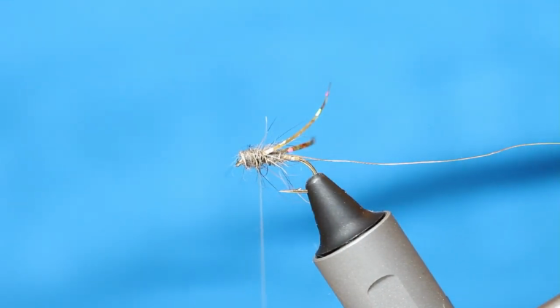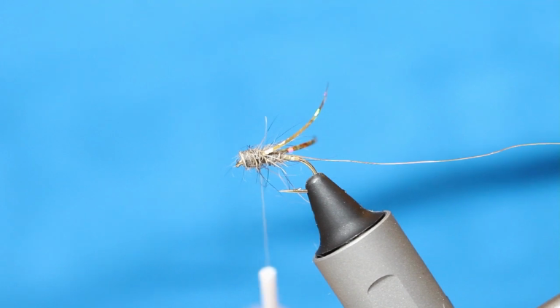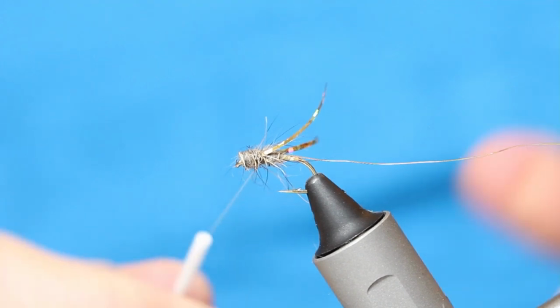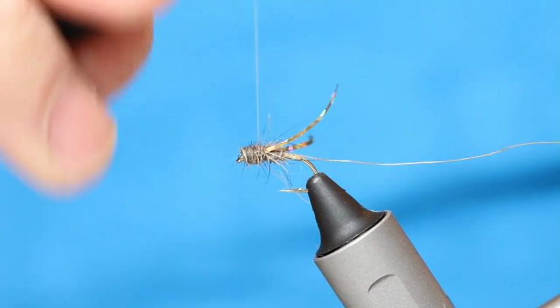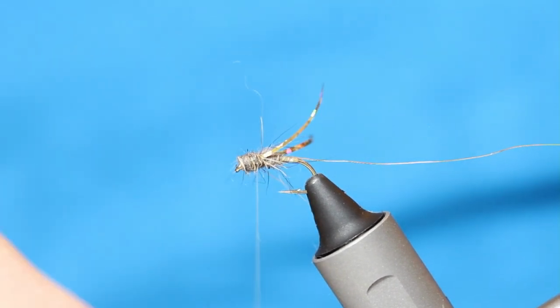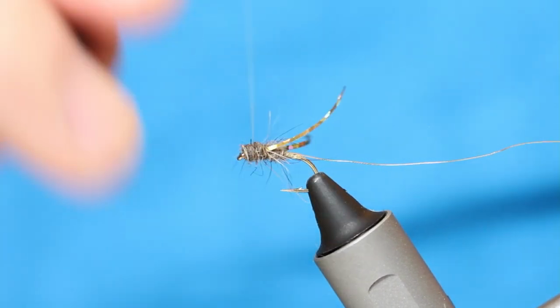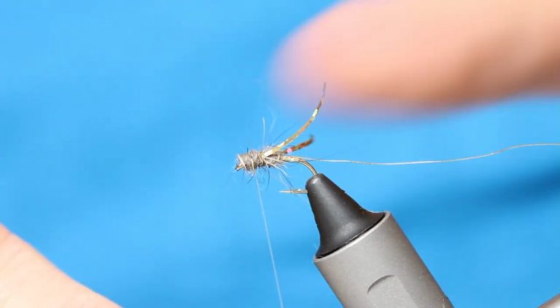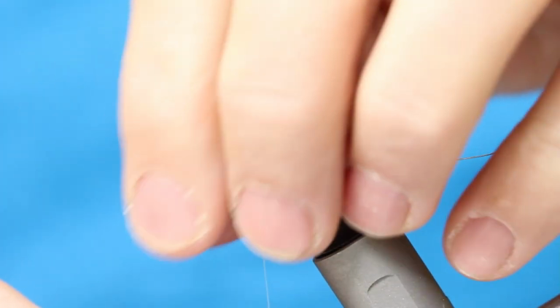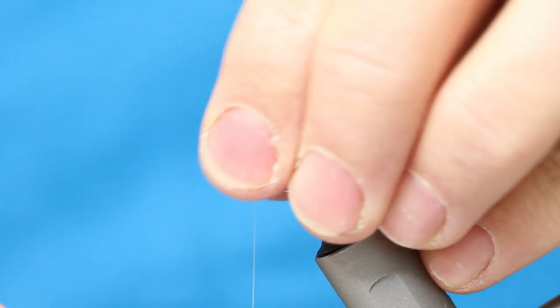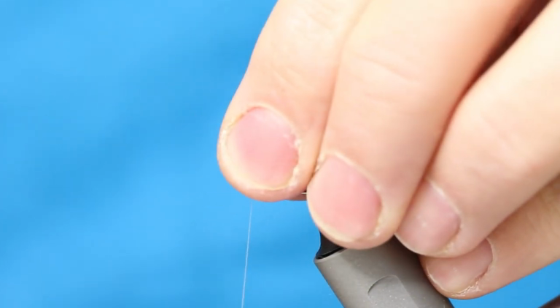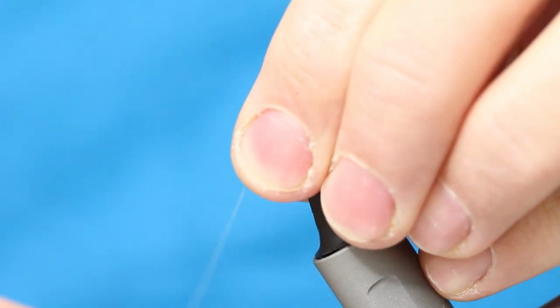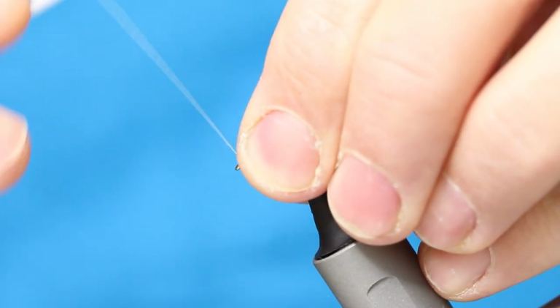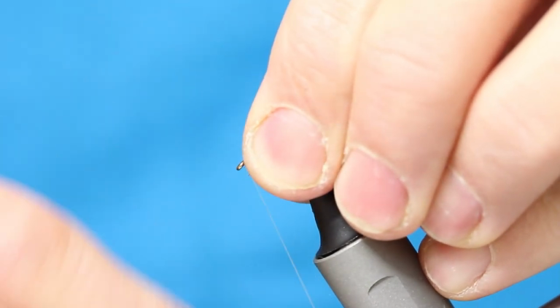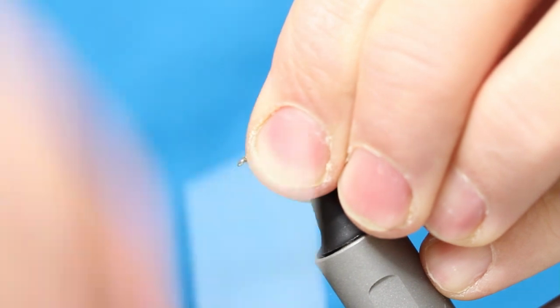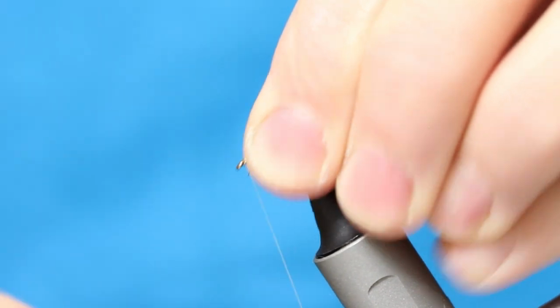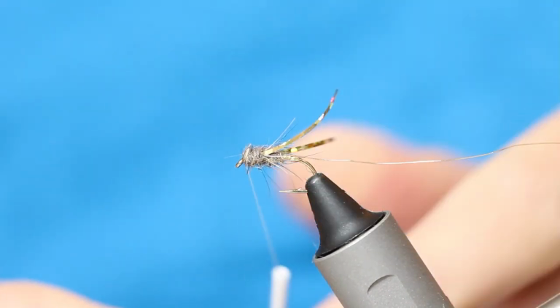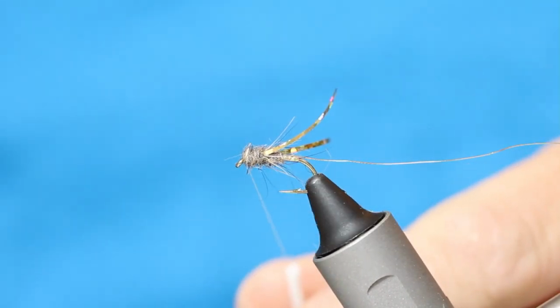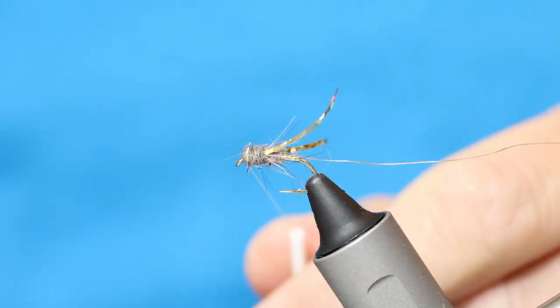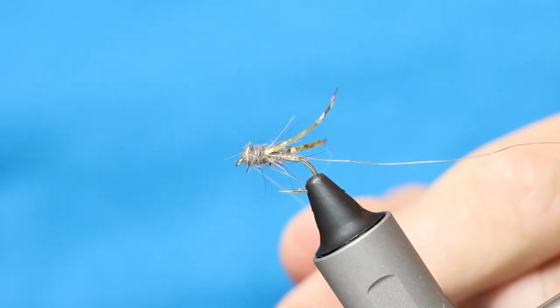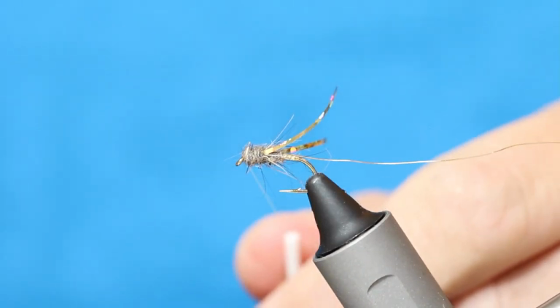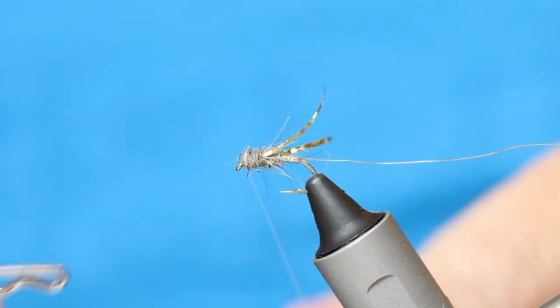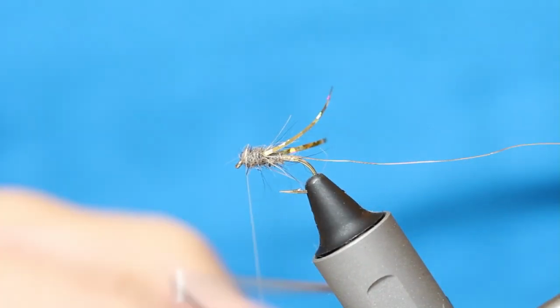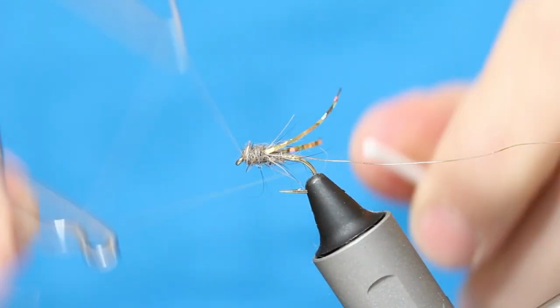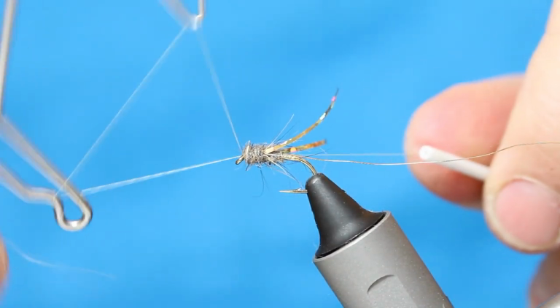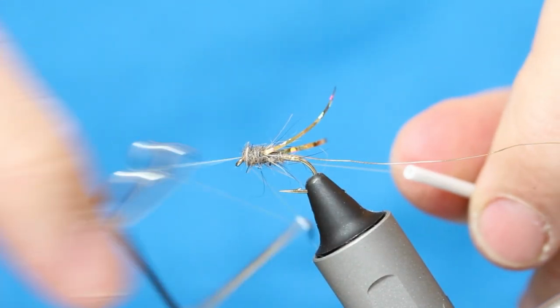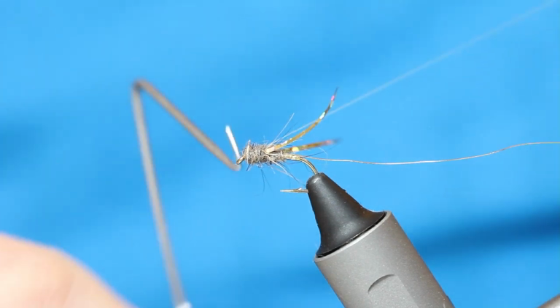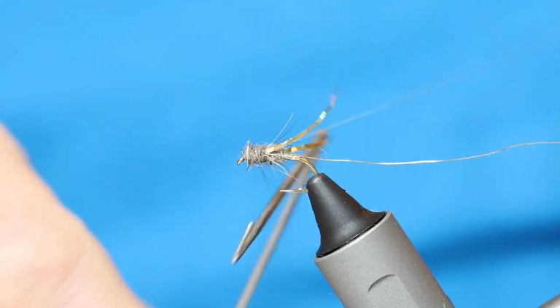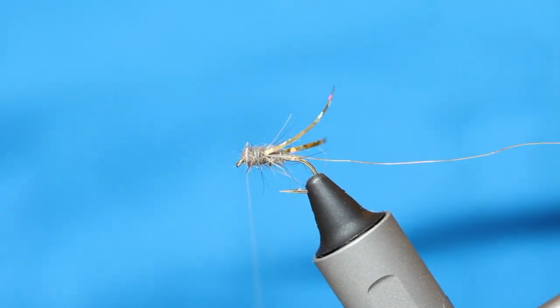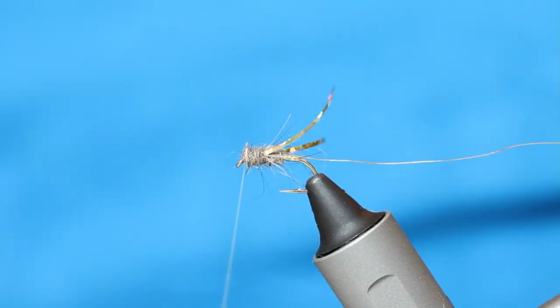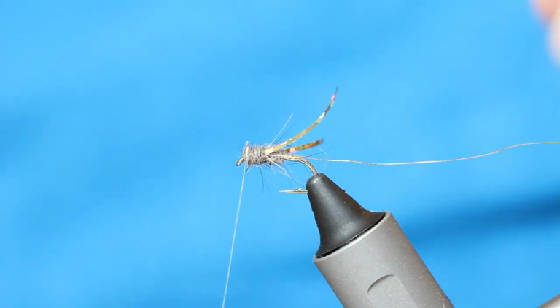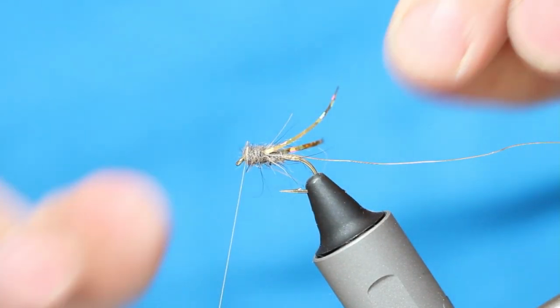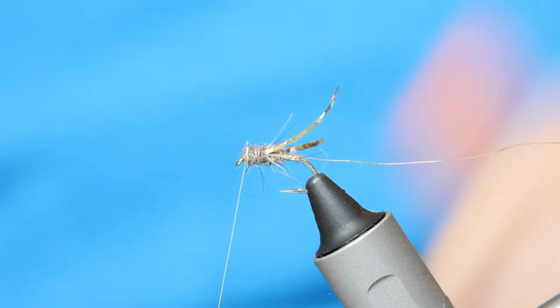Because you're using an 8/0 thread, you can come right through the dubbing. Pull everything back at the head, just a couple of wraps, and what I do on a lot of flies is just stick a little whip finish there, just to hold everything in place.